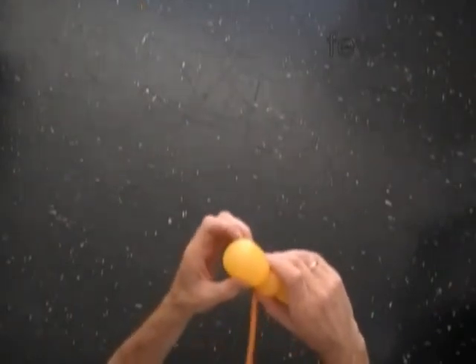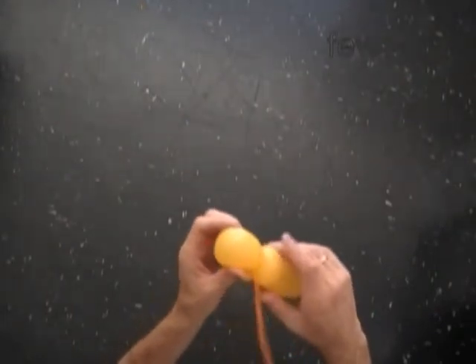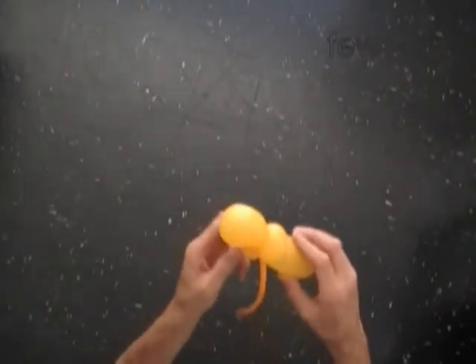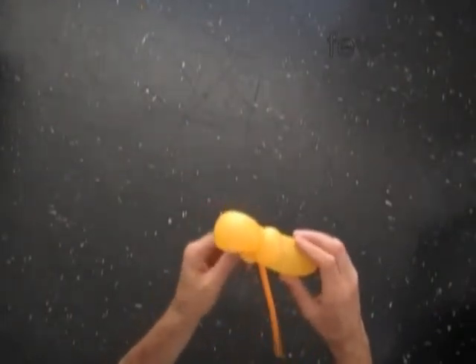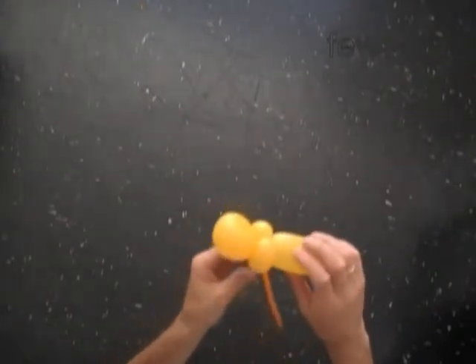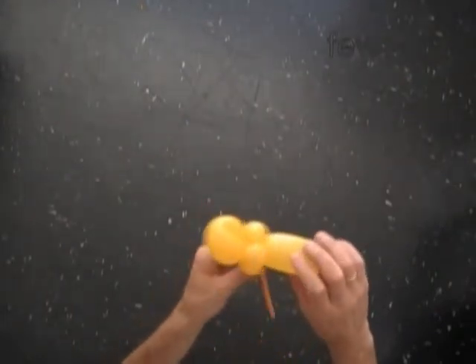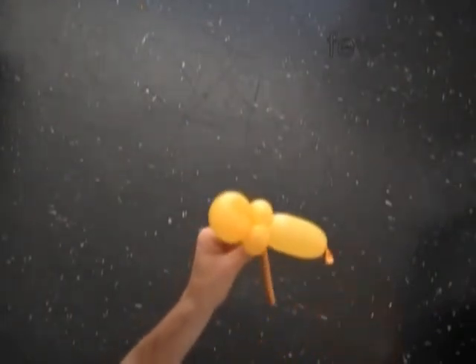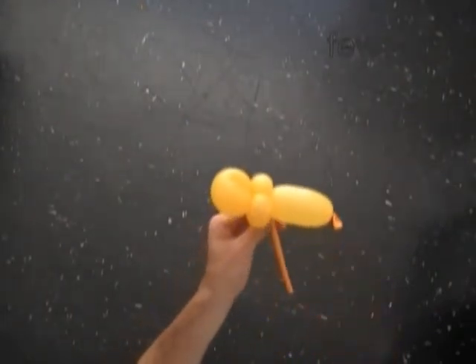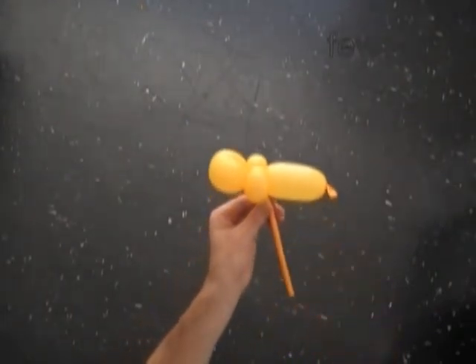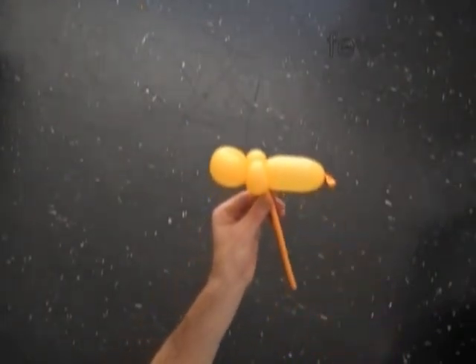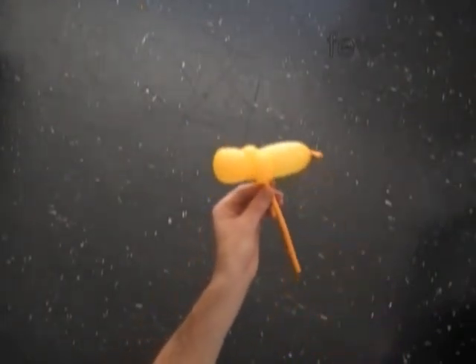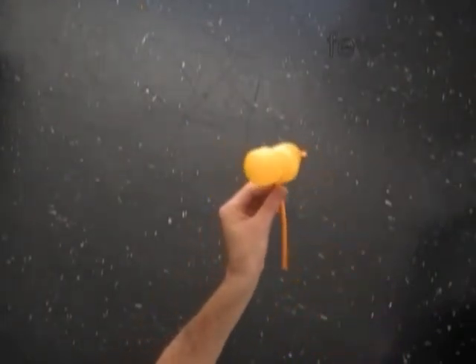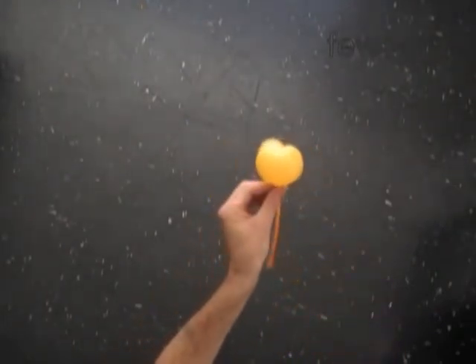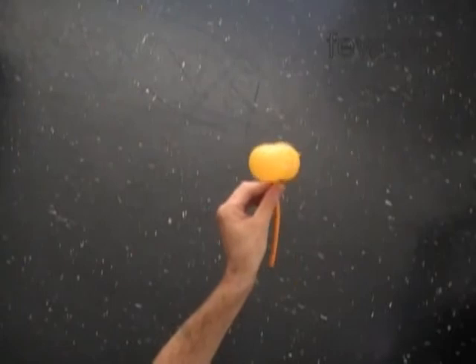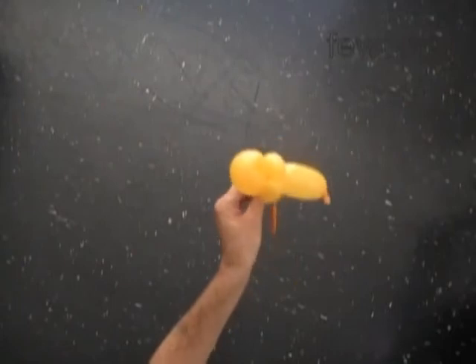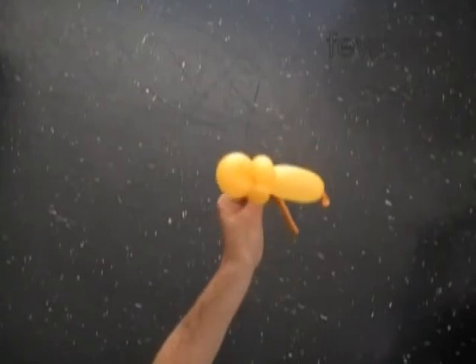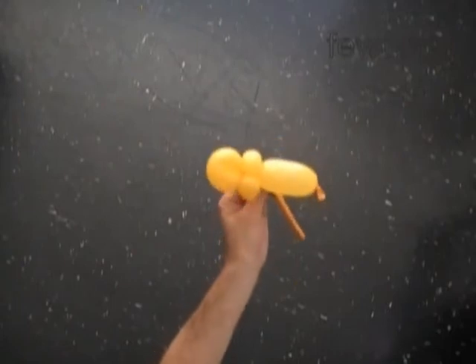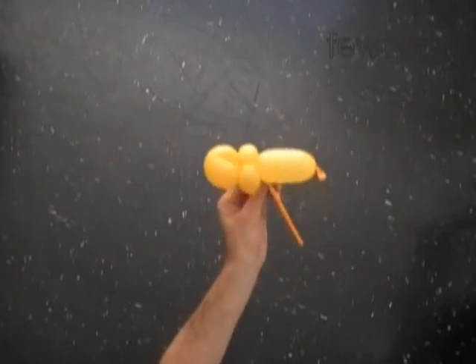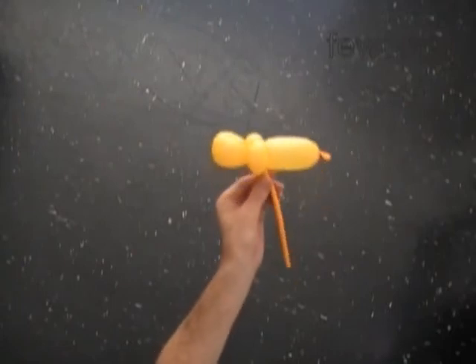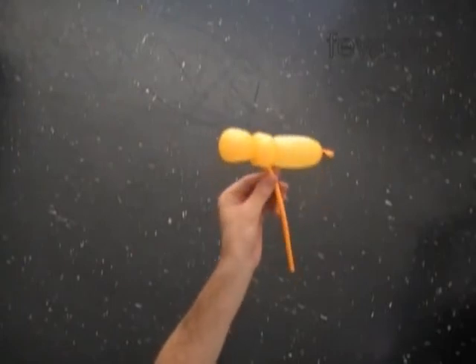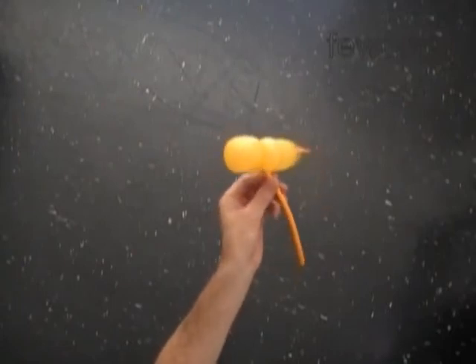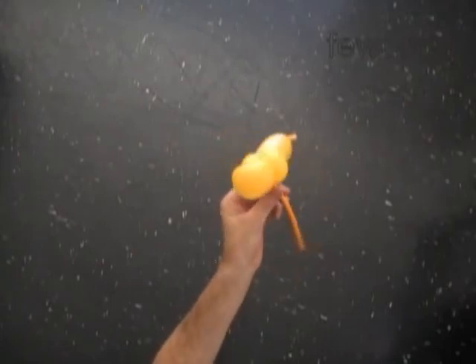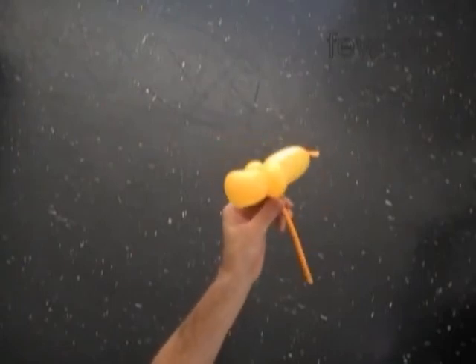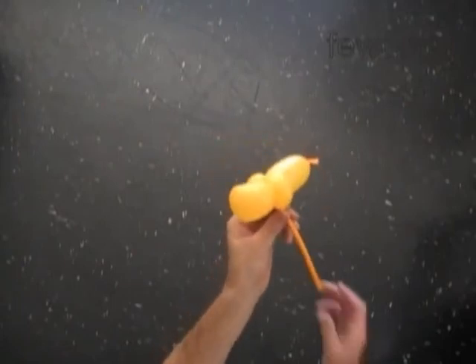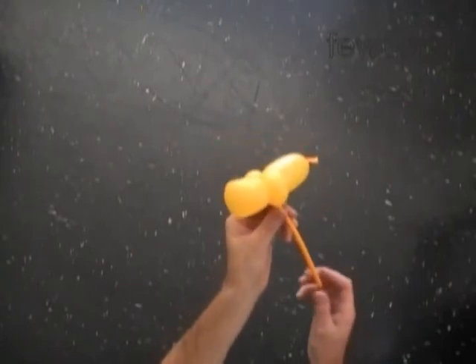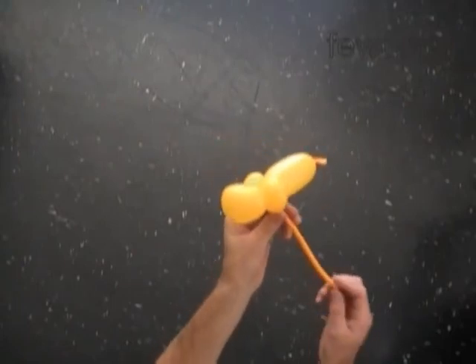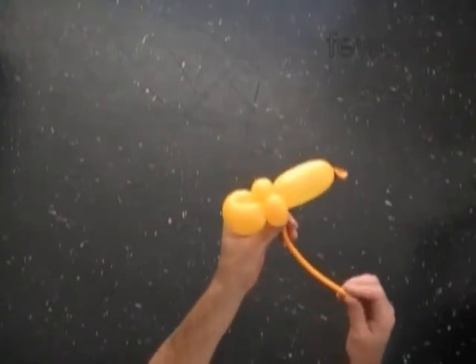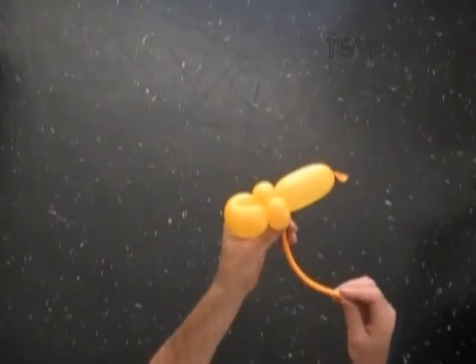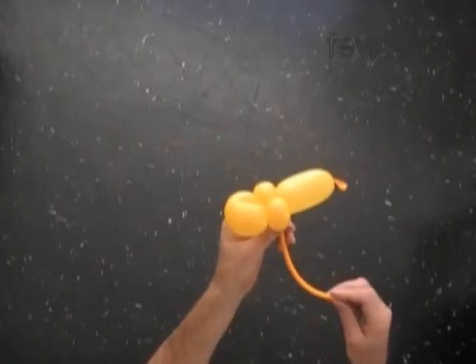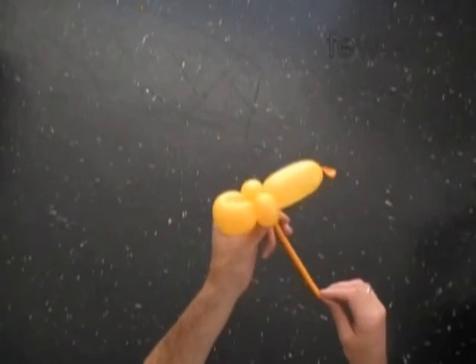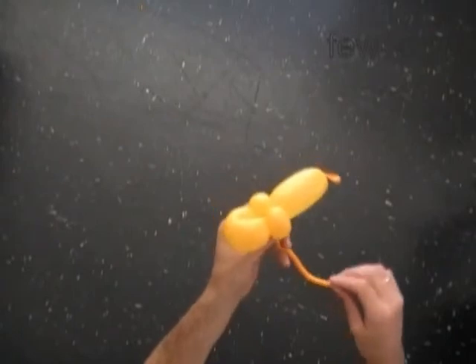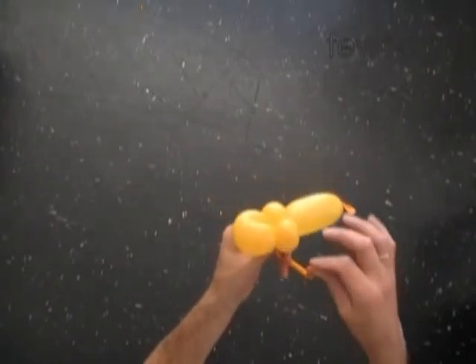Alright, so far we have made the bee without wings. Later on we're going to use the rest of the yellow balloon — the flat tail — to make the bracelet.